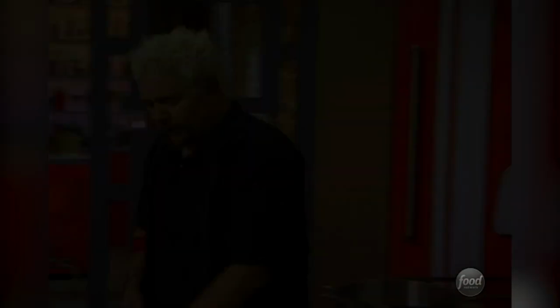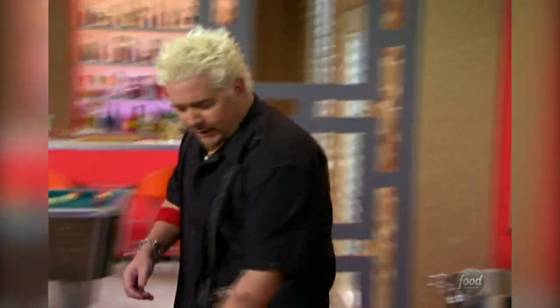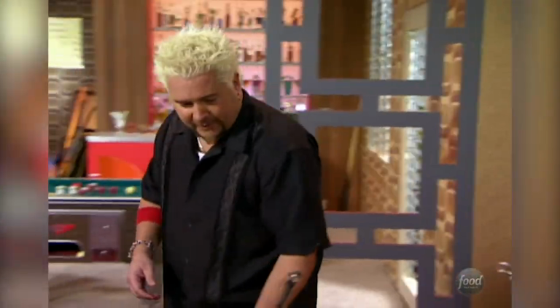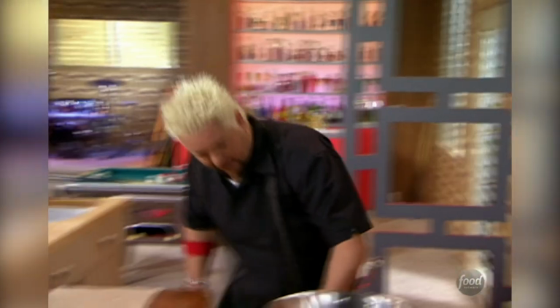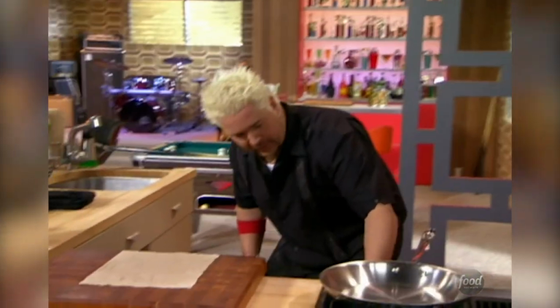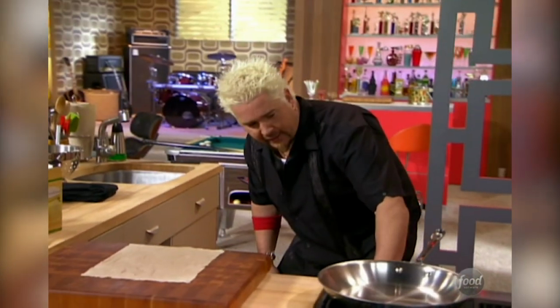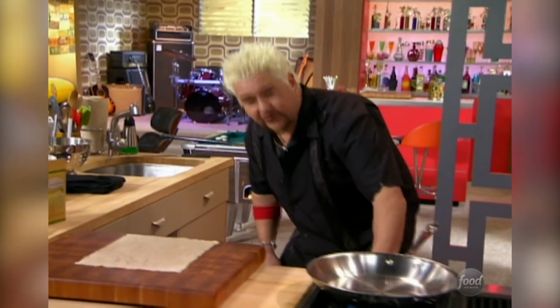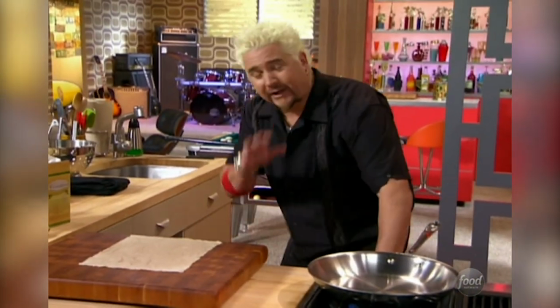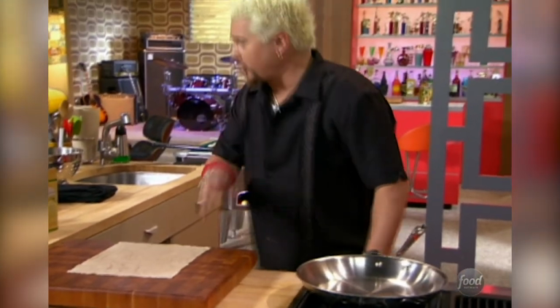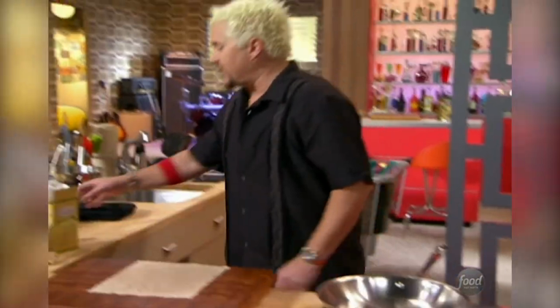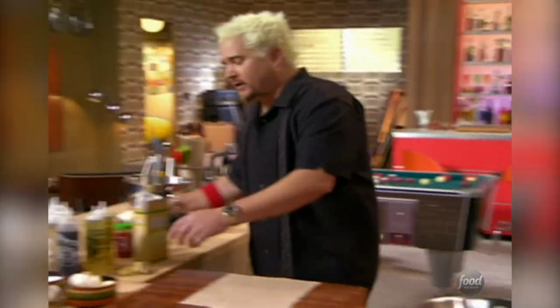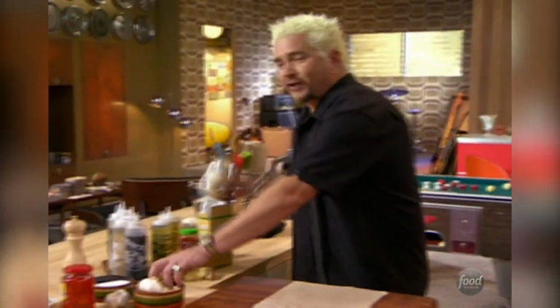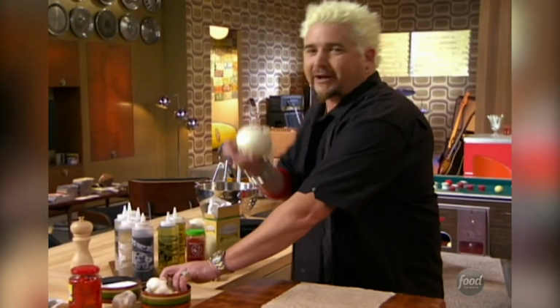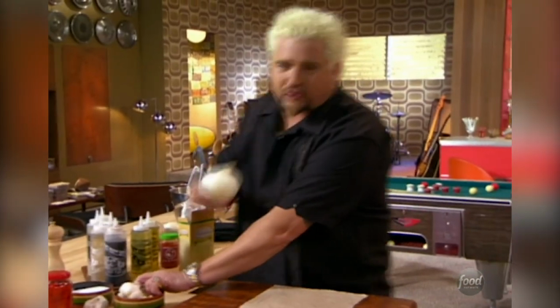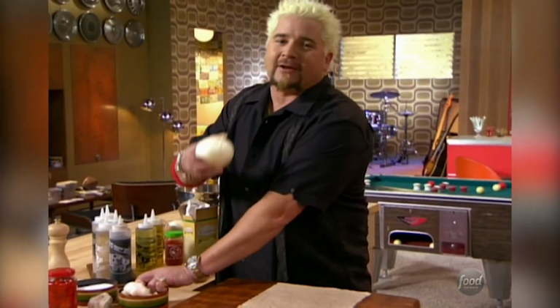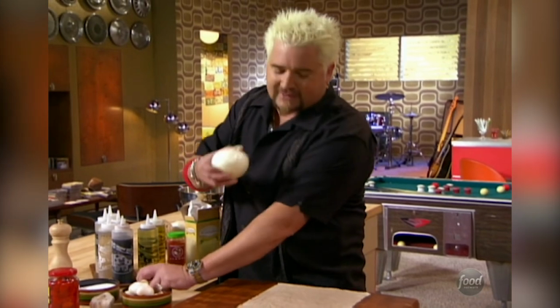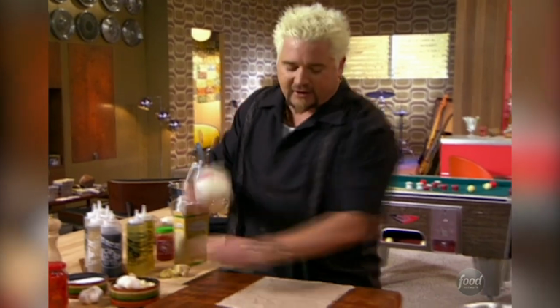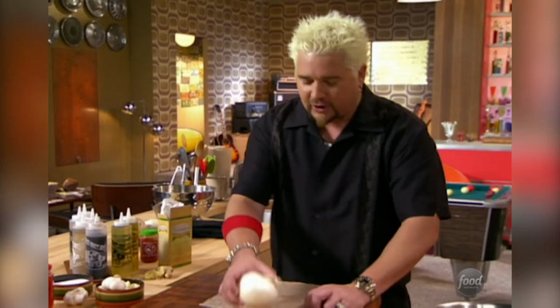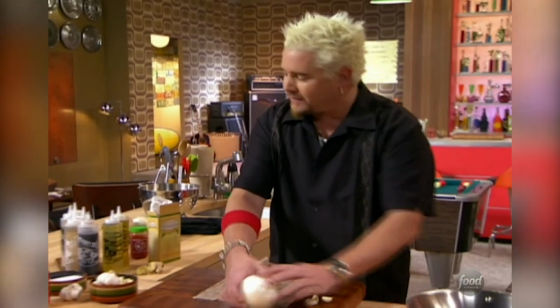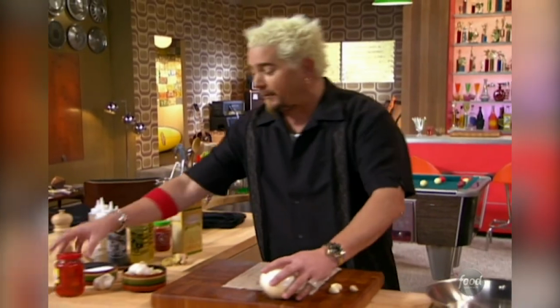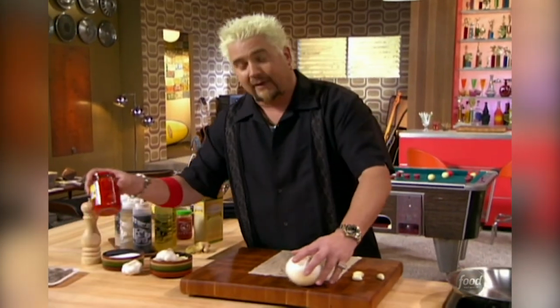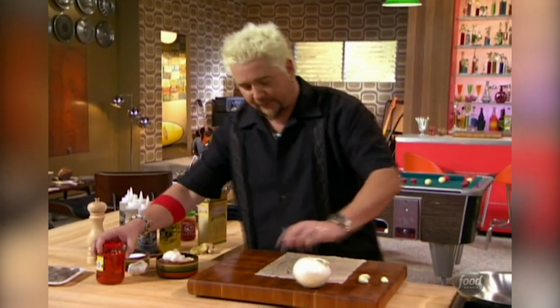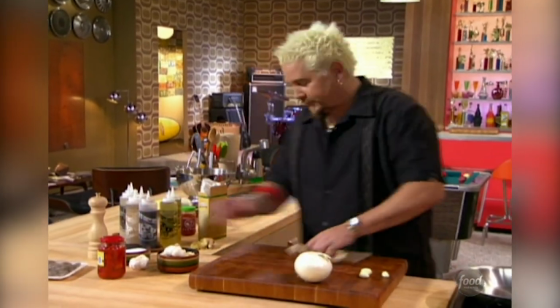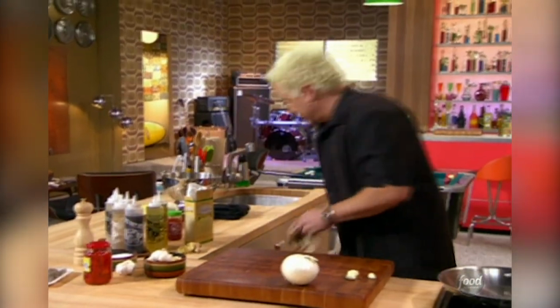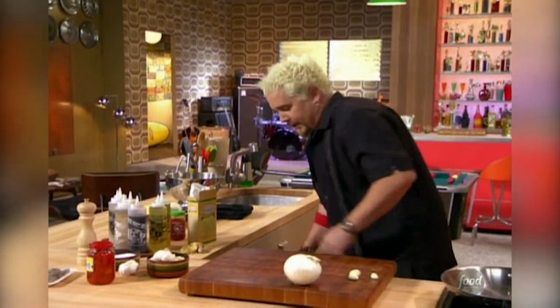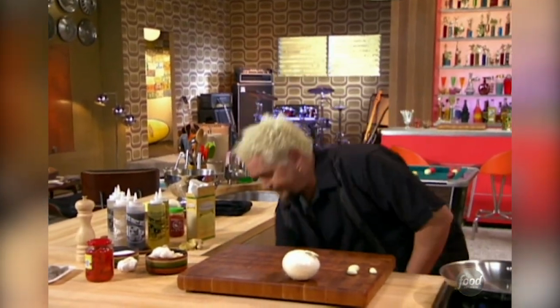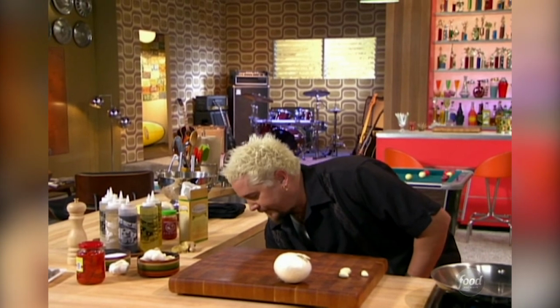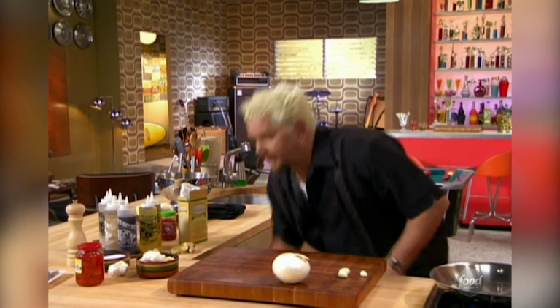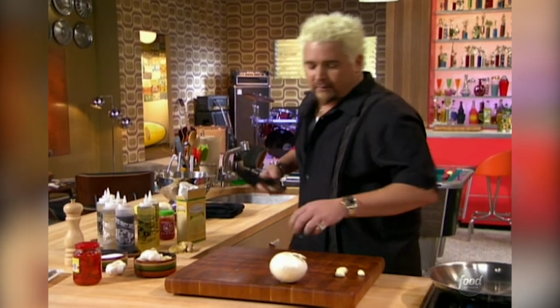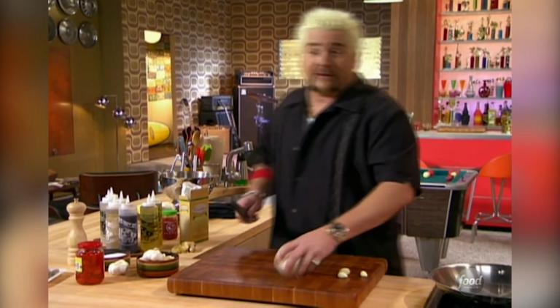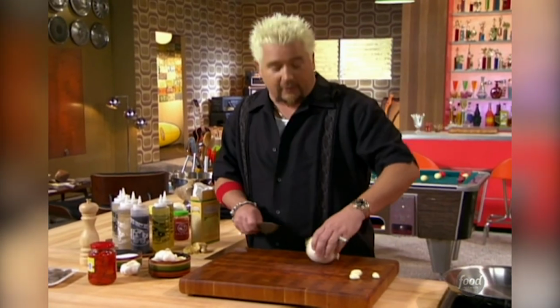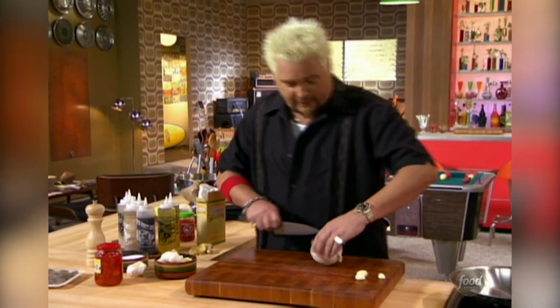Let me crank up a little bit of heat on this pan, and this is where we're going to get started with the onion, the garlic, and the shrimp to make the stuffing to go into these little bad boys, the pepadoos. Let me get started on these right now.